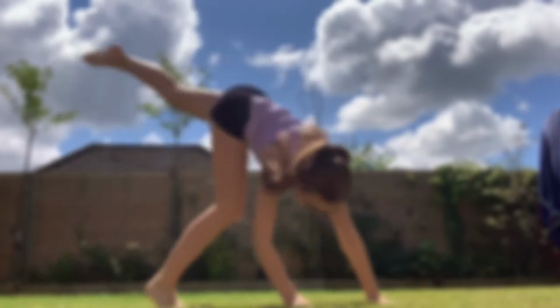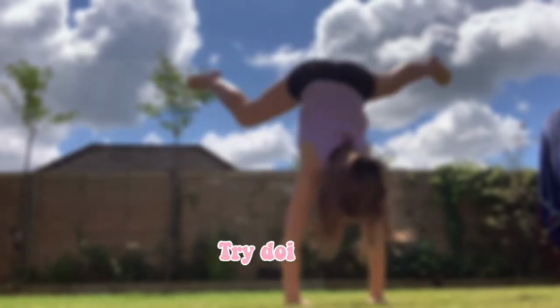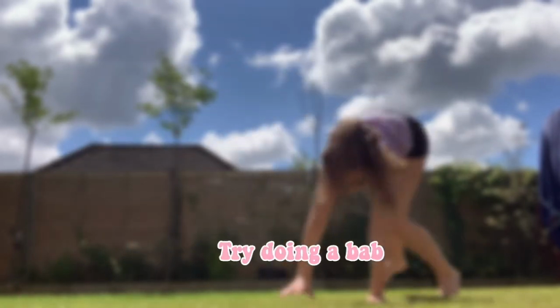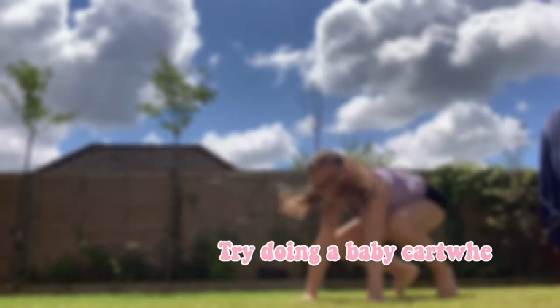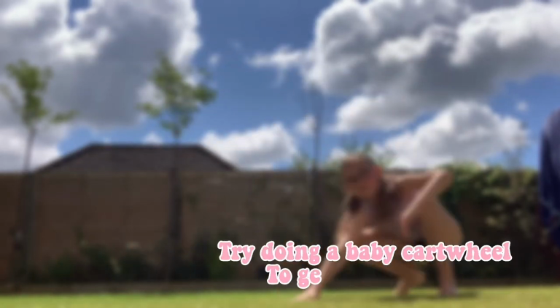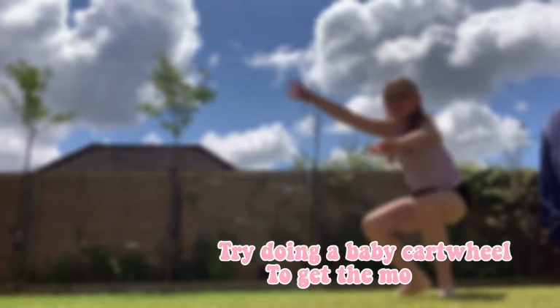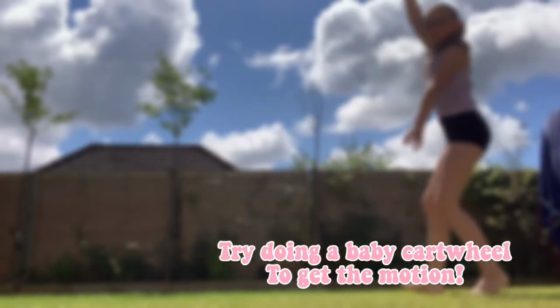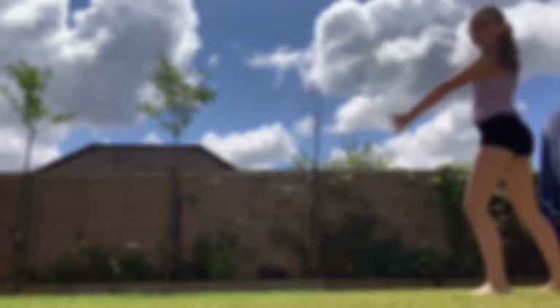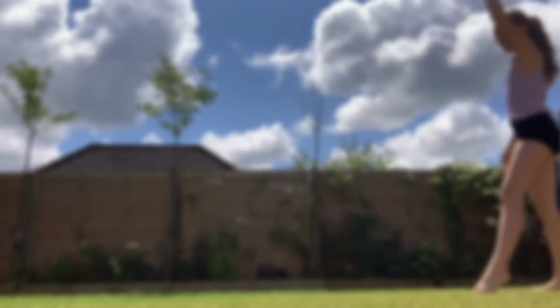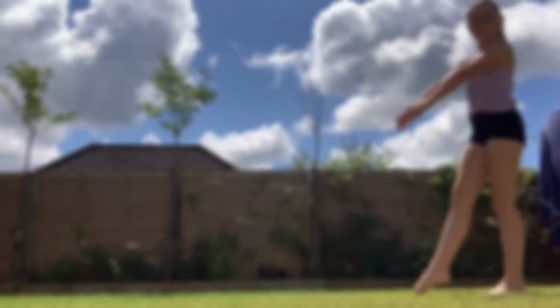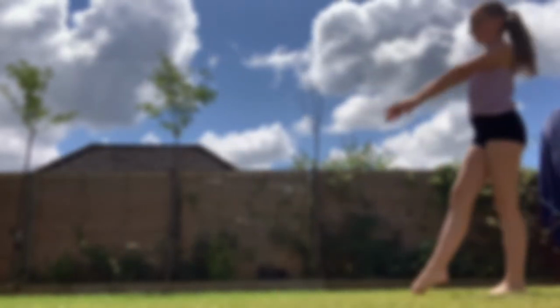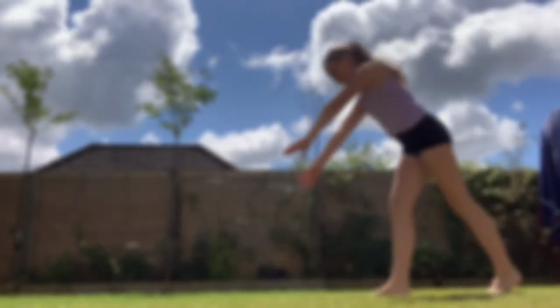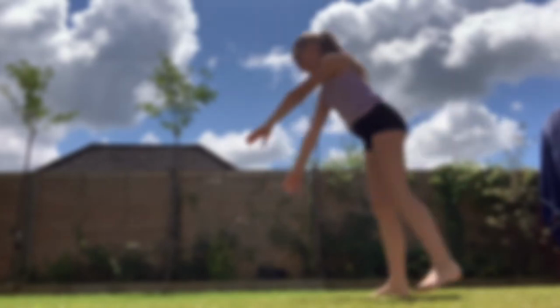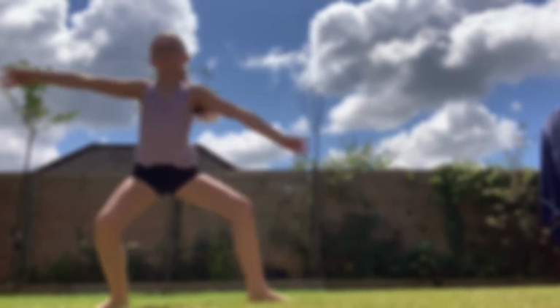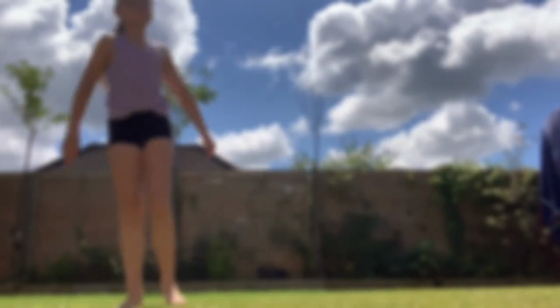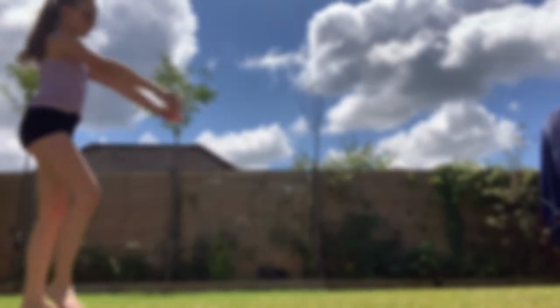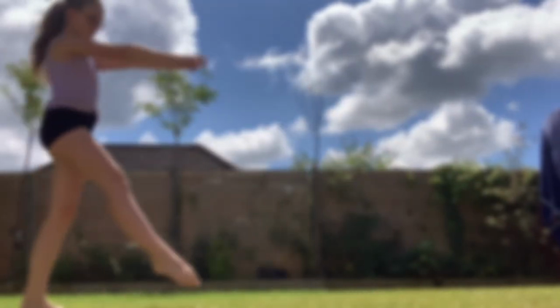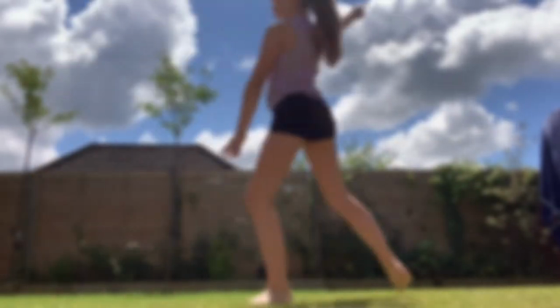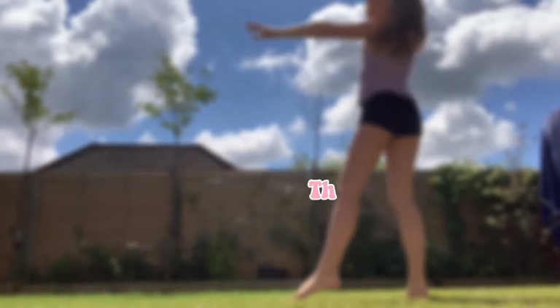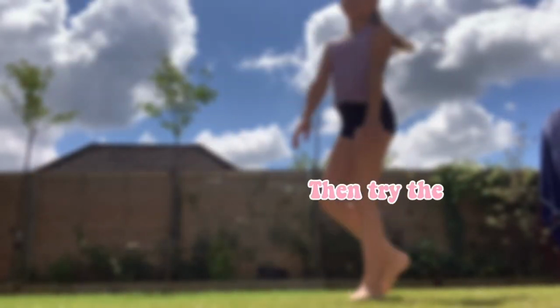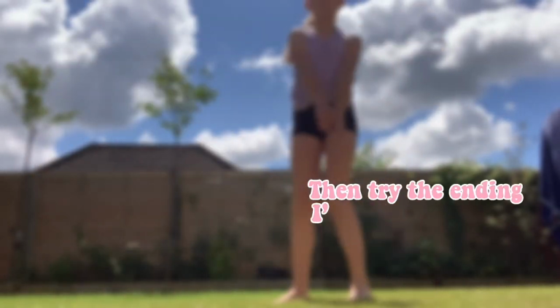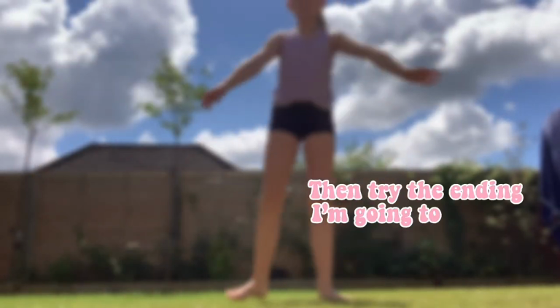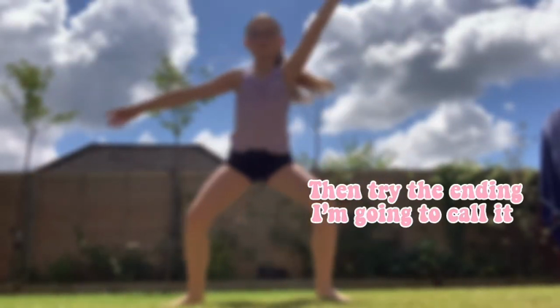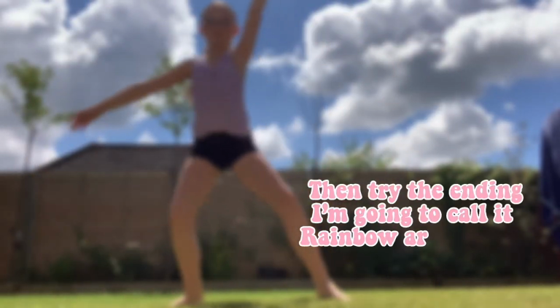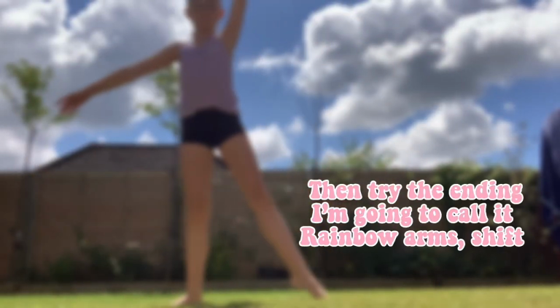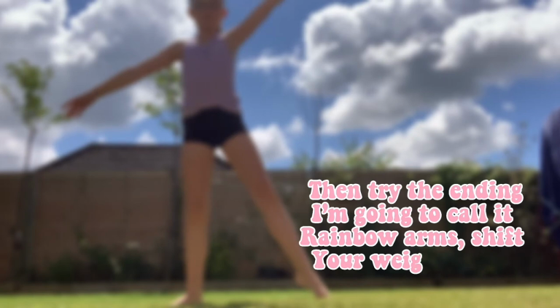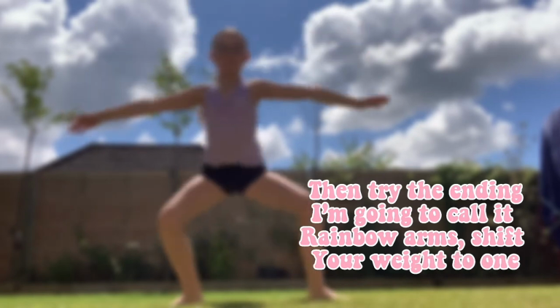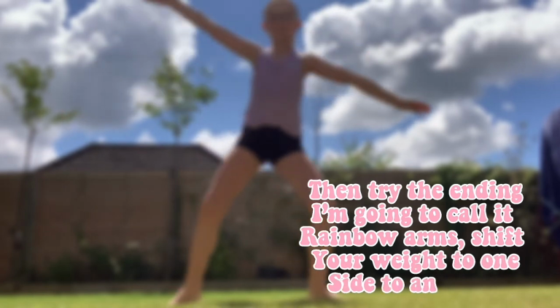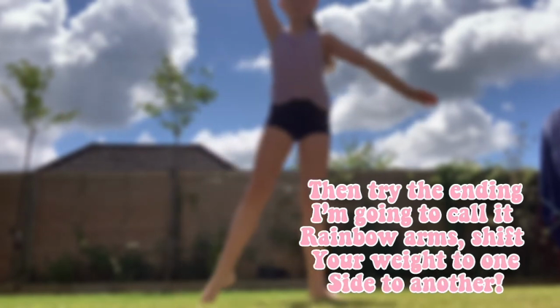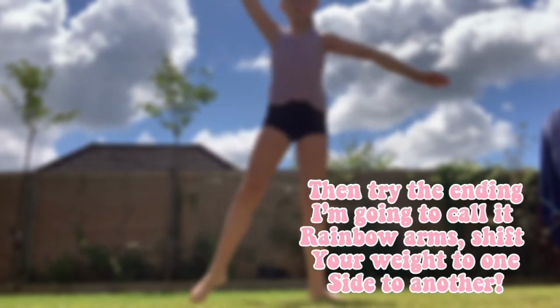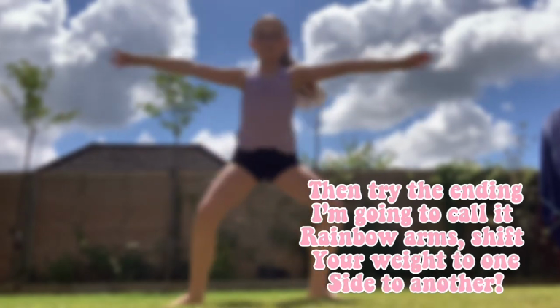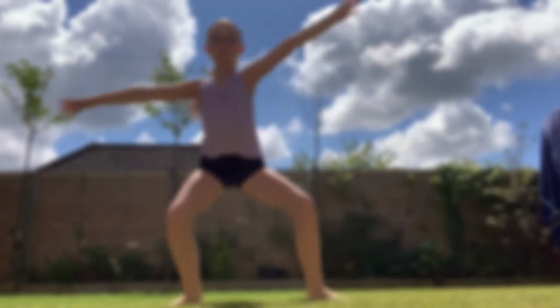Try doing a baby cartwheel to get the motion. Then try what I'm going to call the rainbow arm. Shift your weight from one side to another.